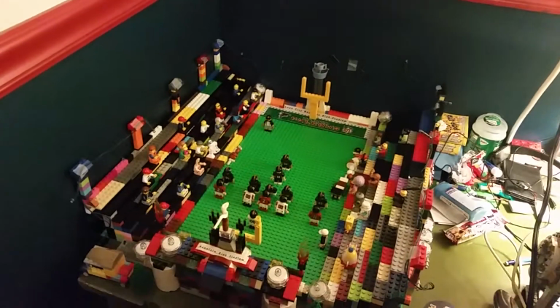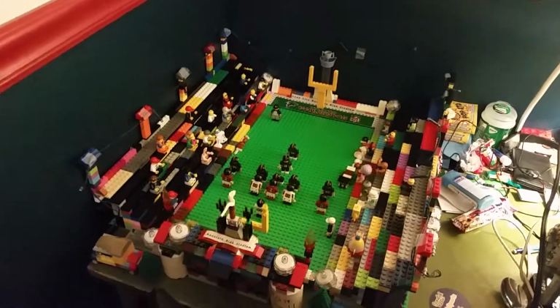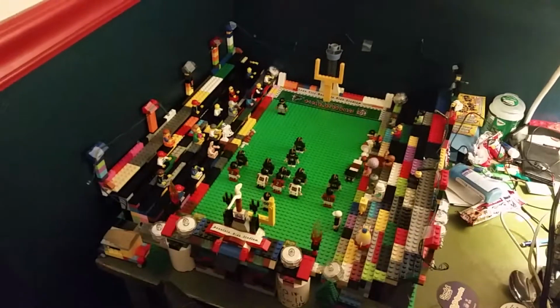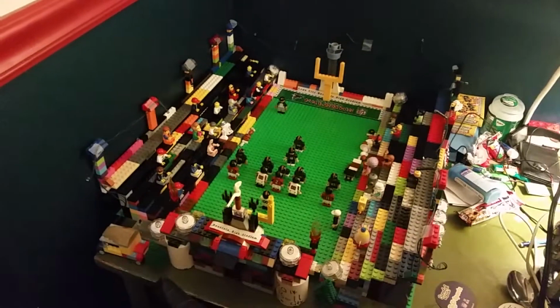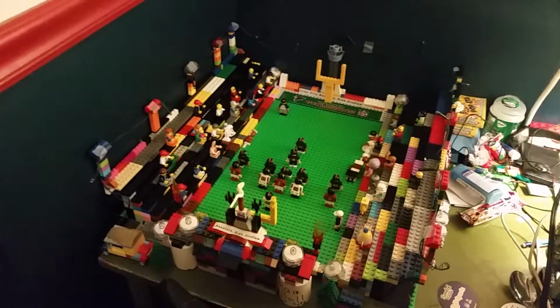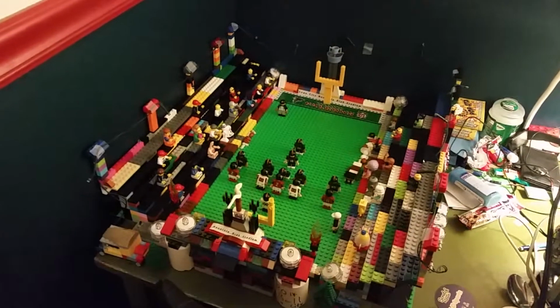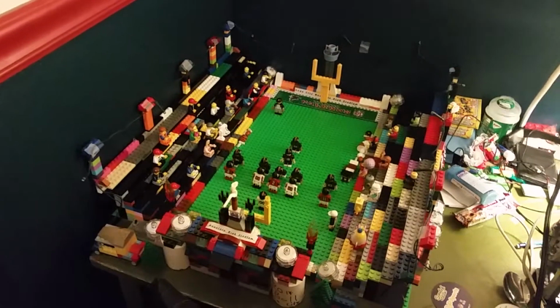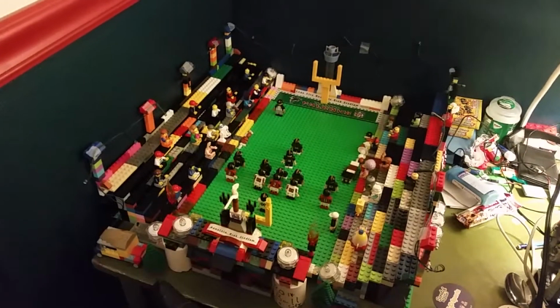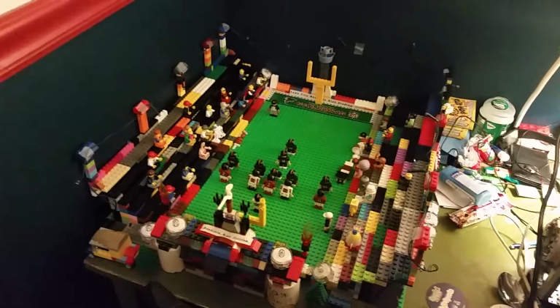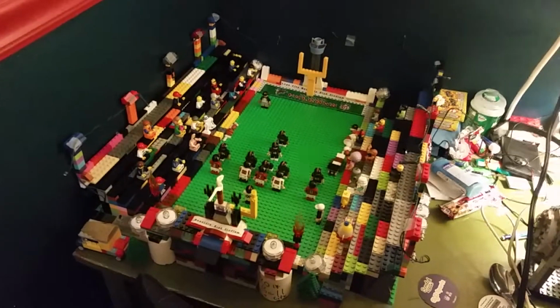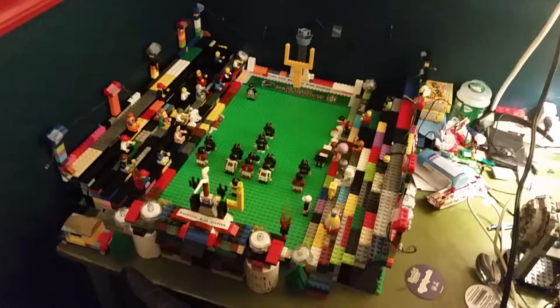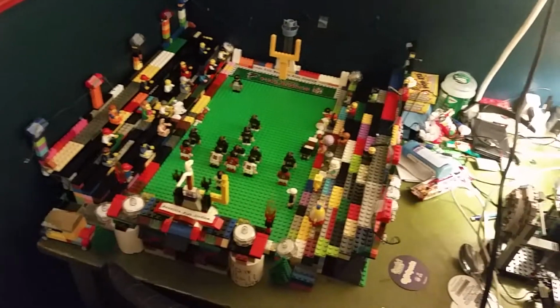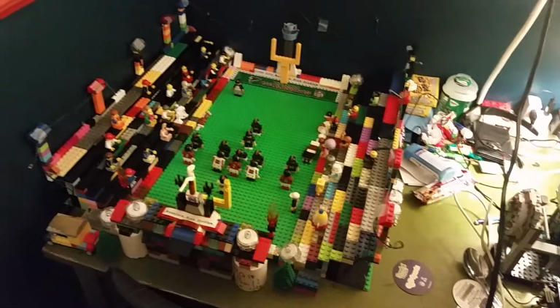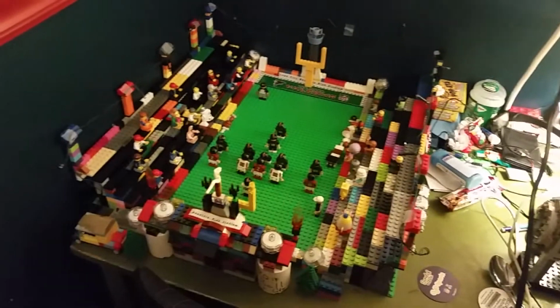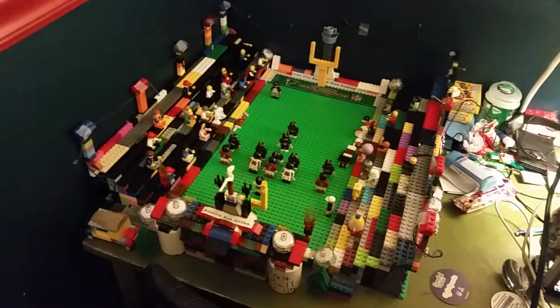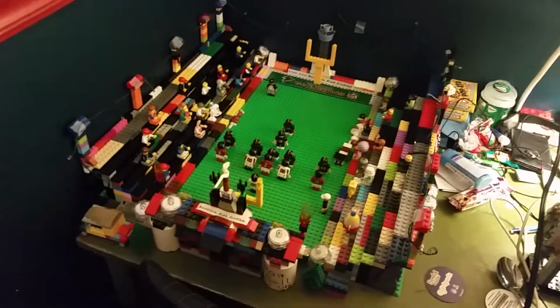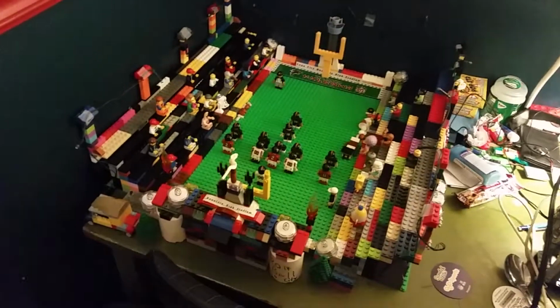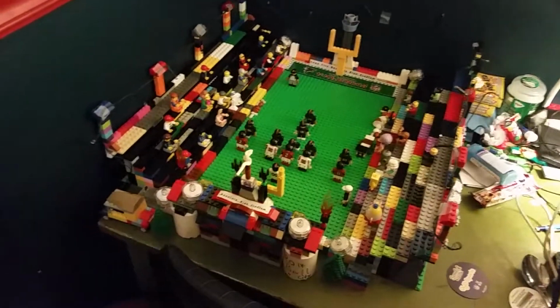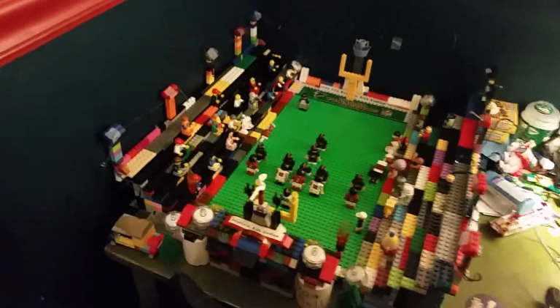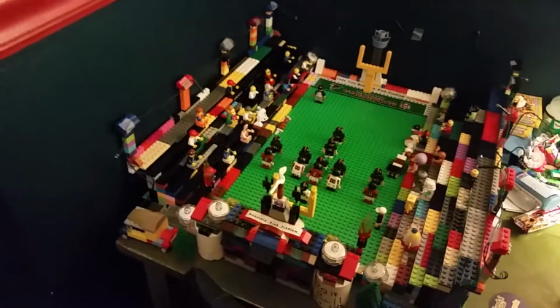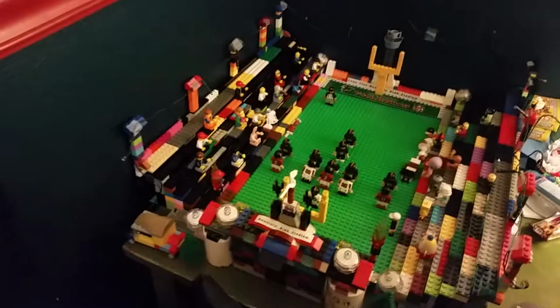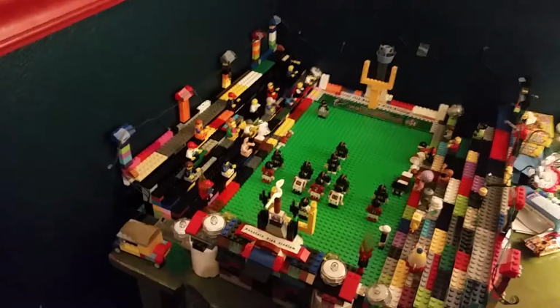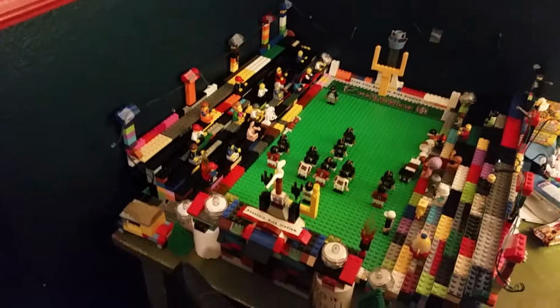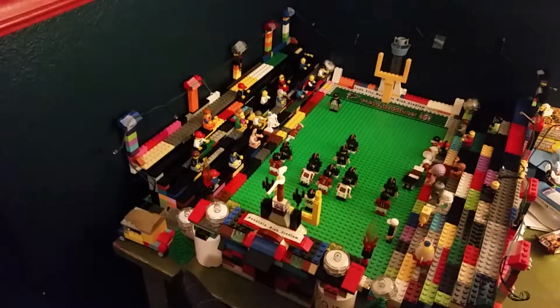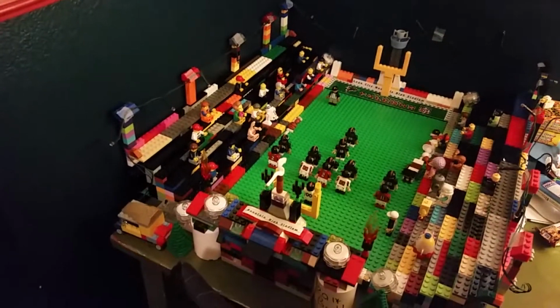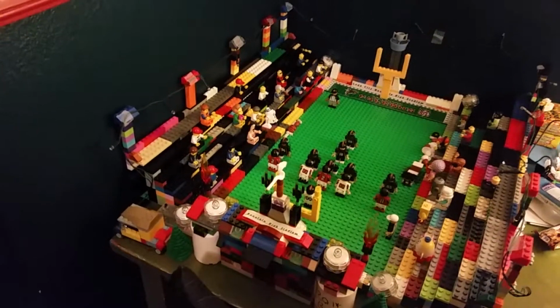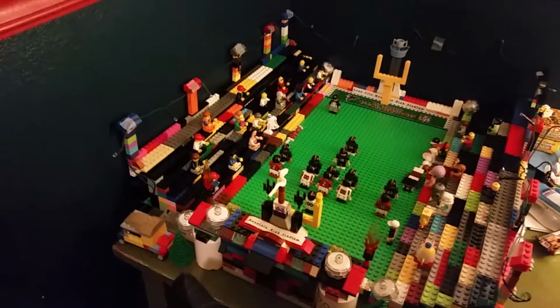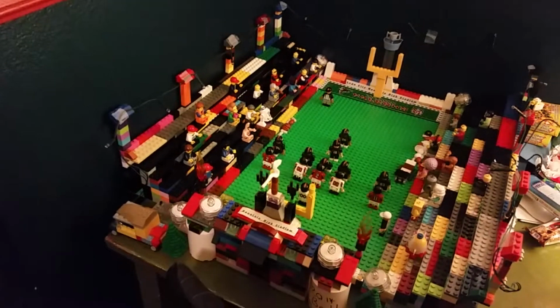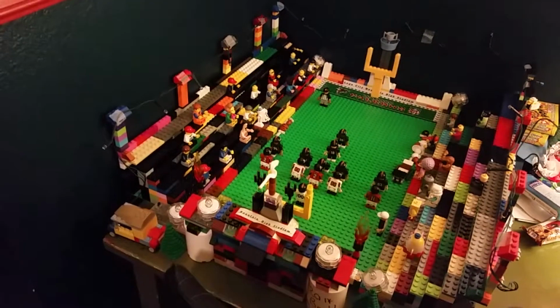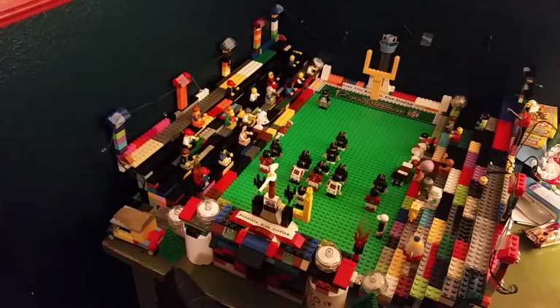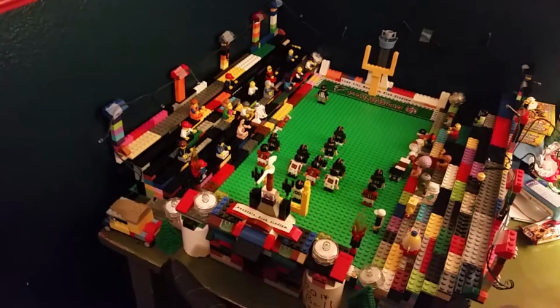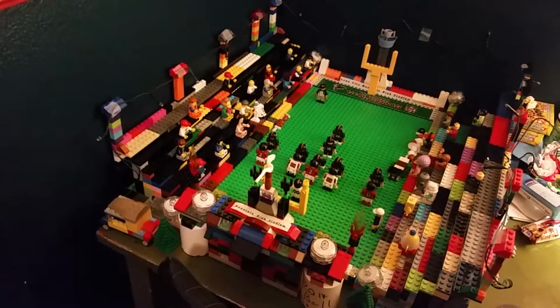So for right now, I will be showing you the new updates. I got some new people in the stadium. Don't mind the mess on my desk, but I added some stickers to actually name the stadium.